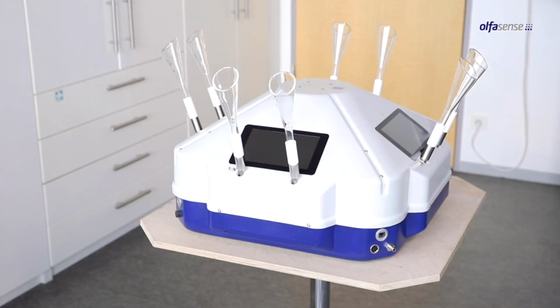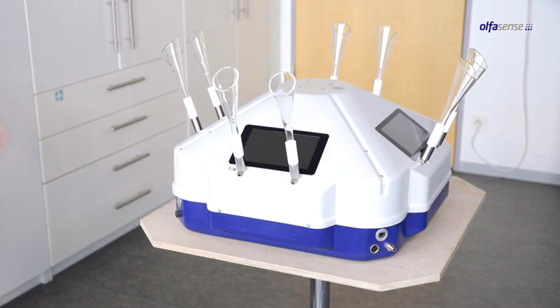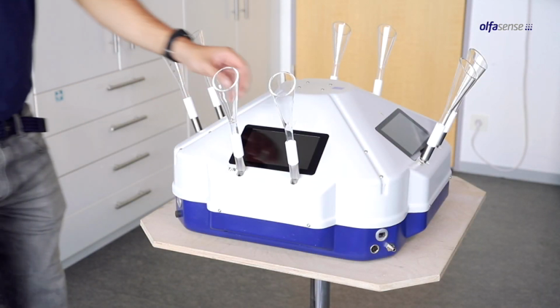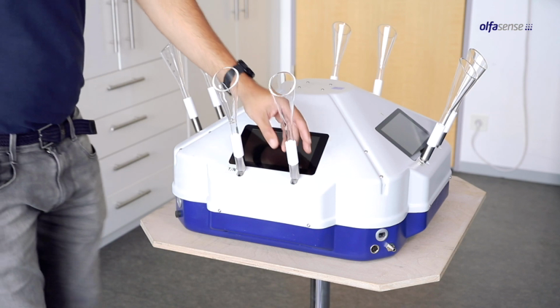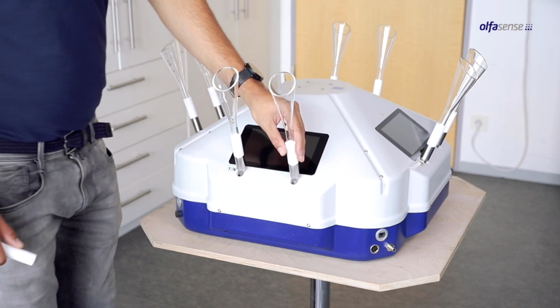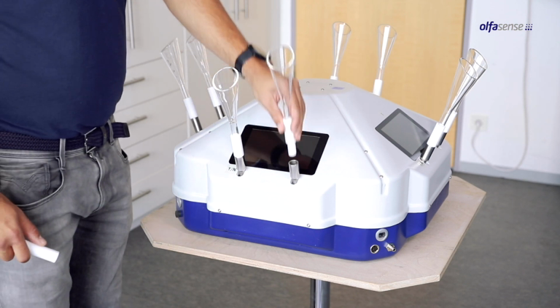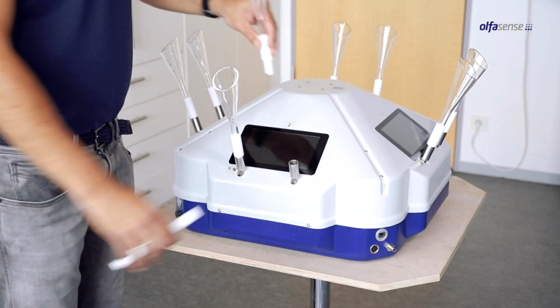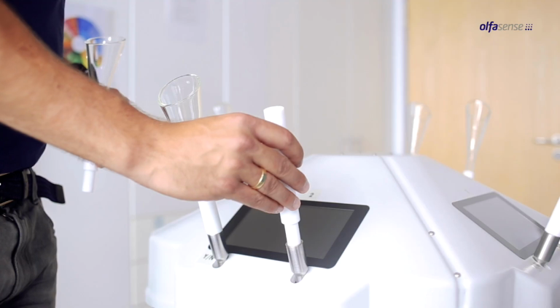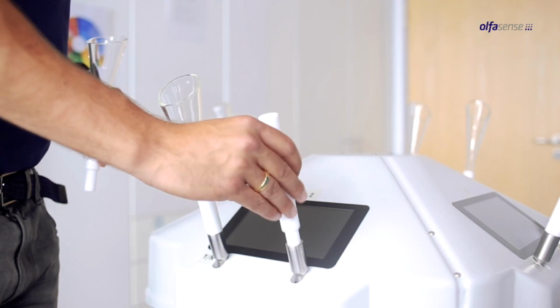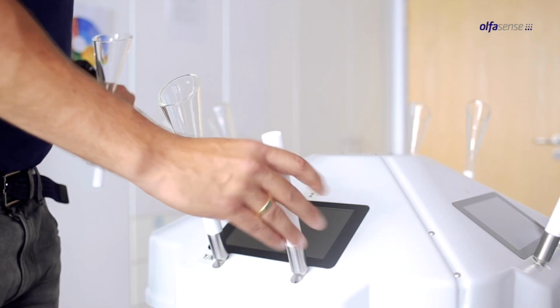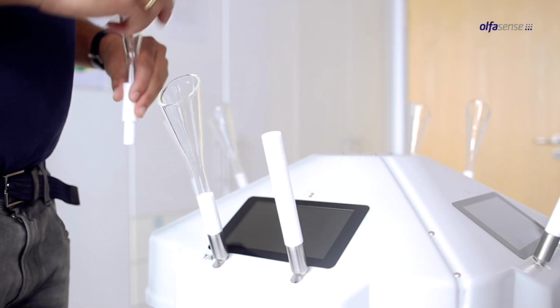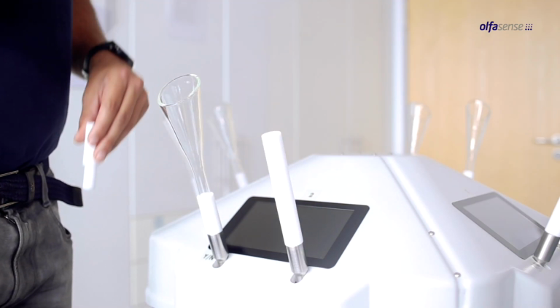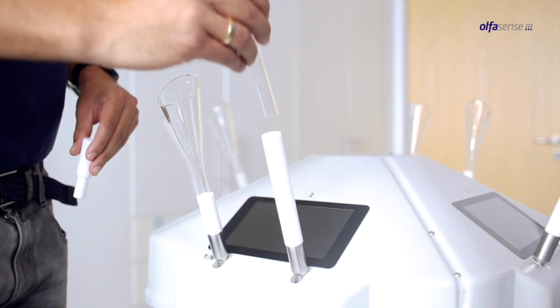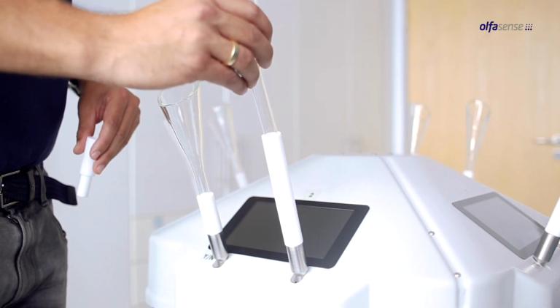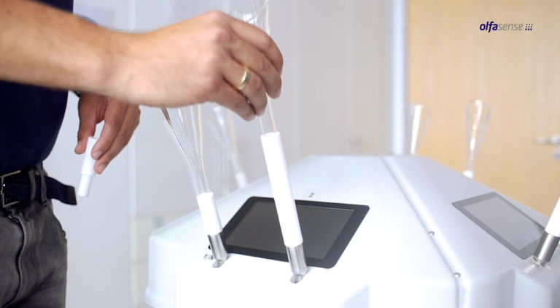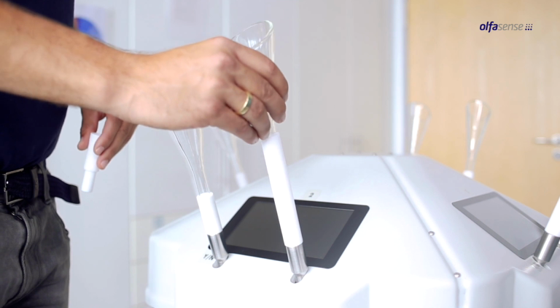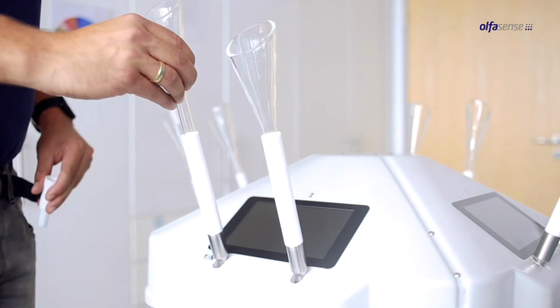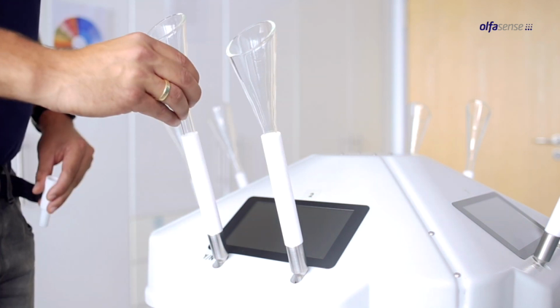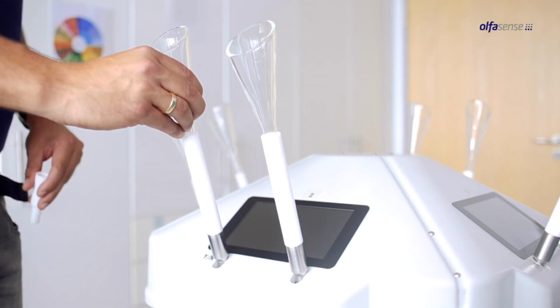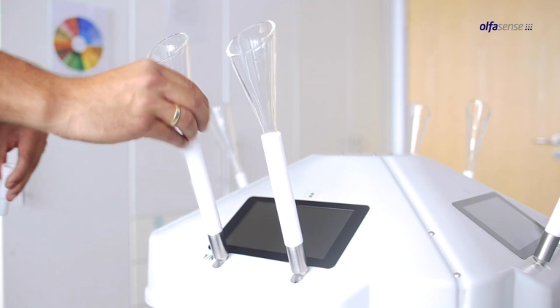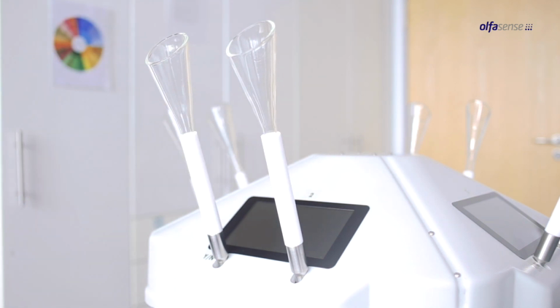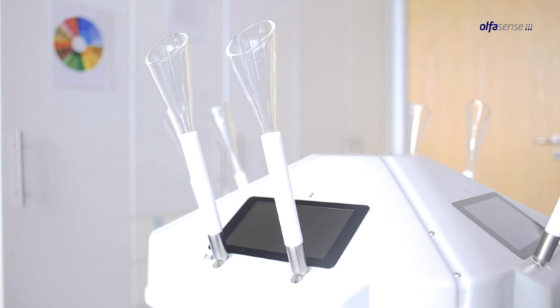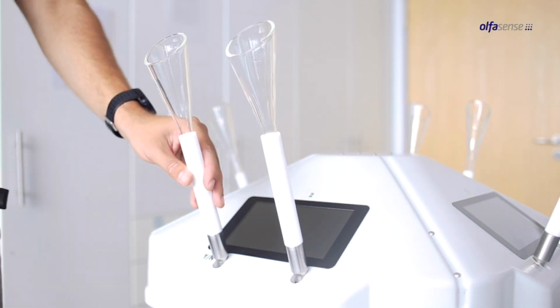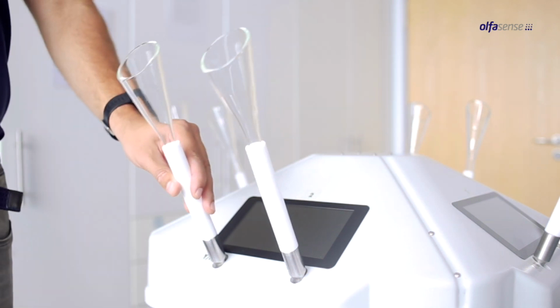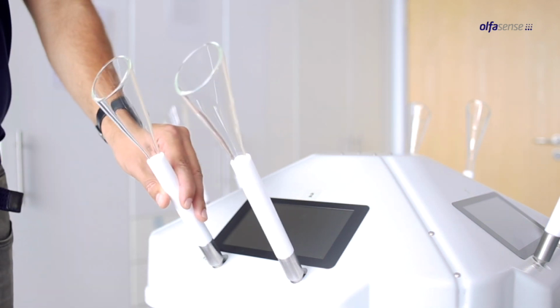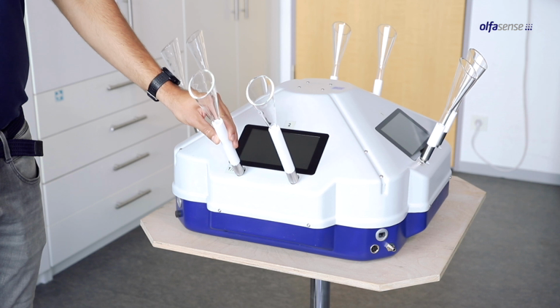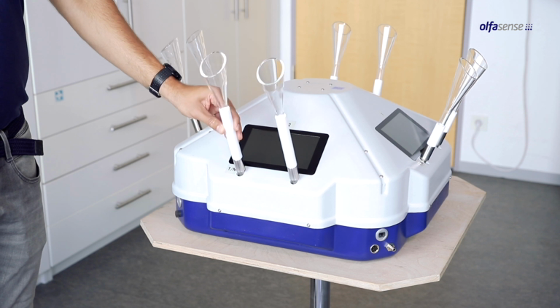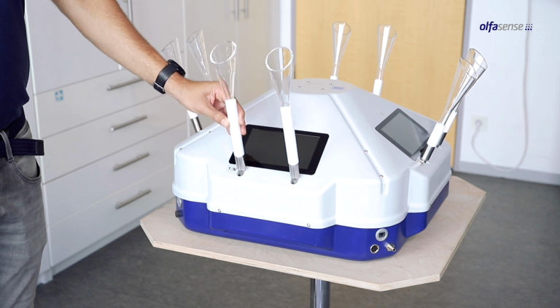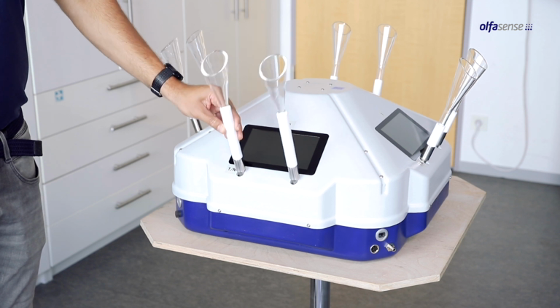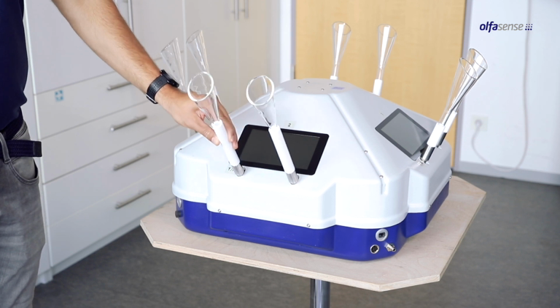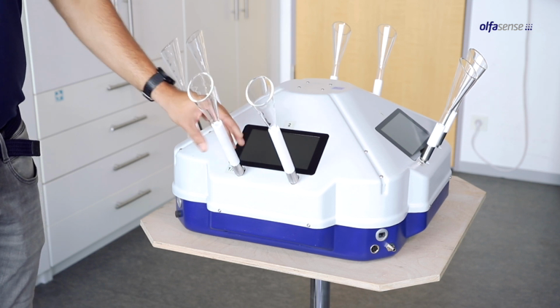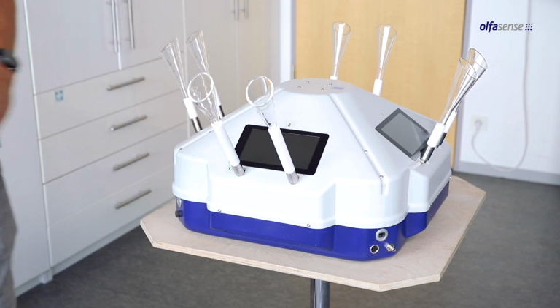Using the extensions, the nose funnels are height adjustable, allowing the panelists to always sit in the optimal upright position. You can also adjust the angle of the sniffing ports to bring them in the best position for the panelist.